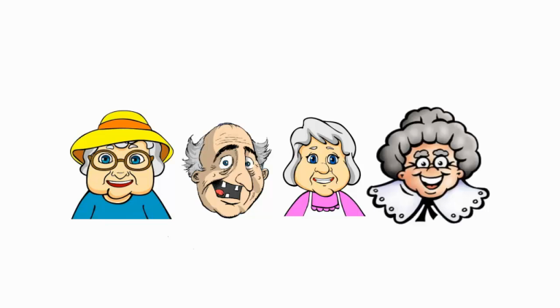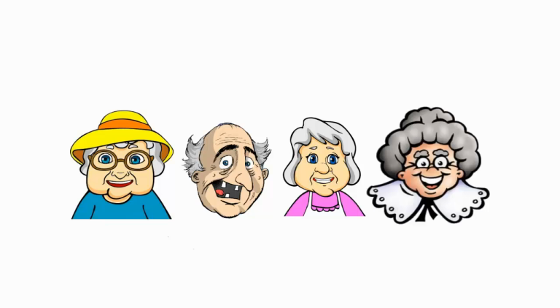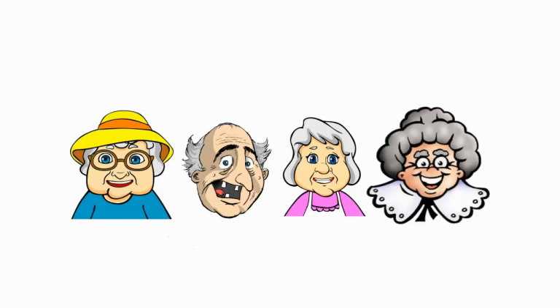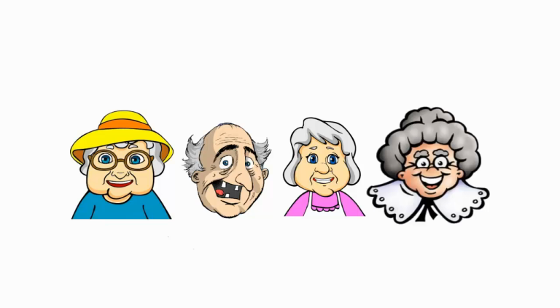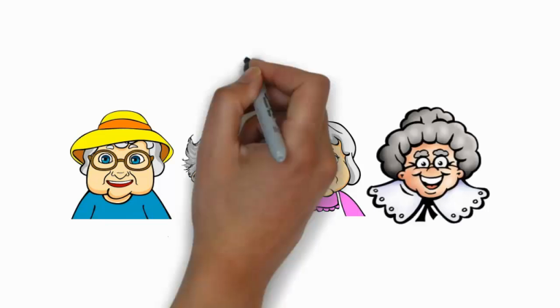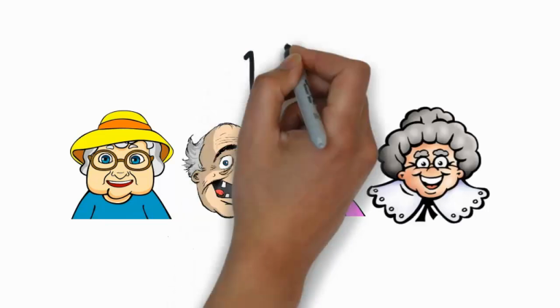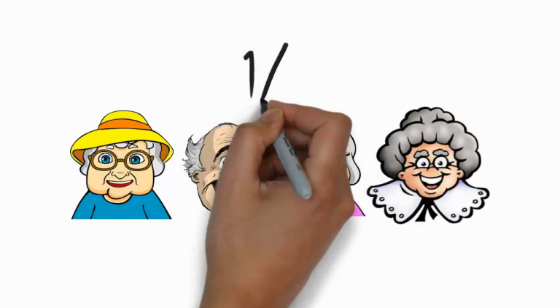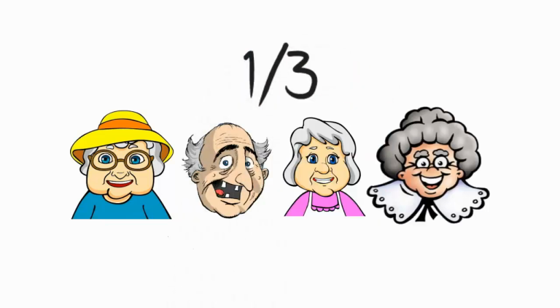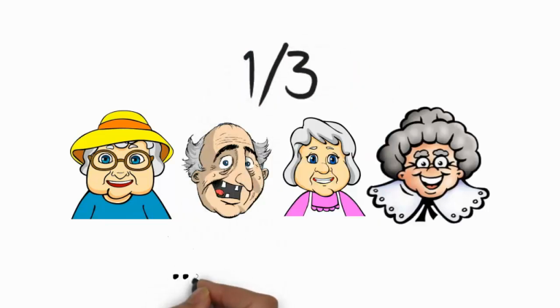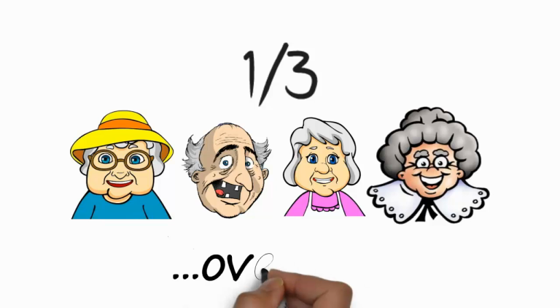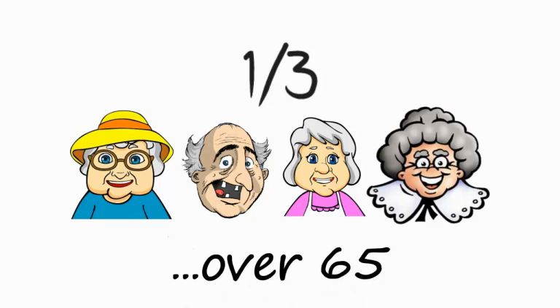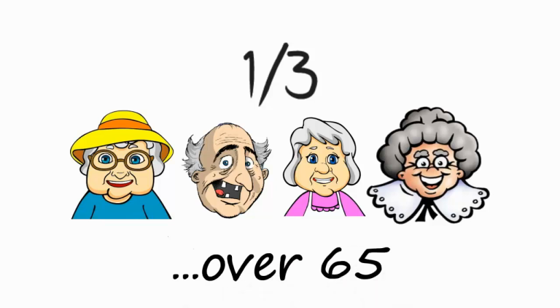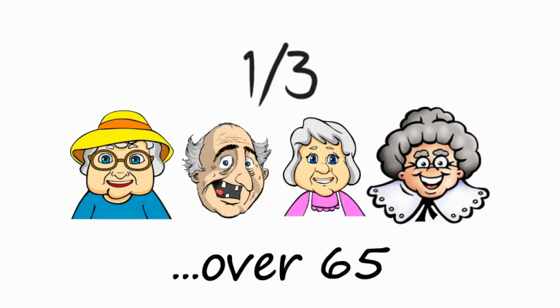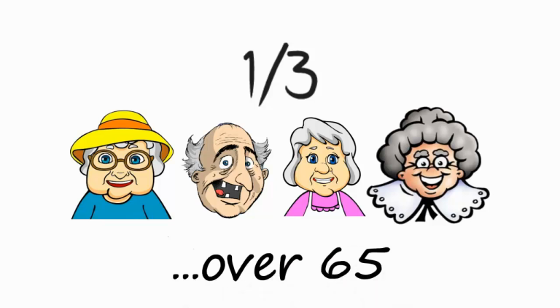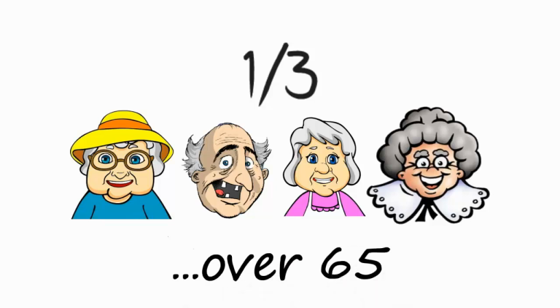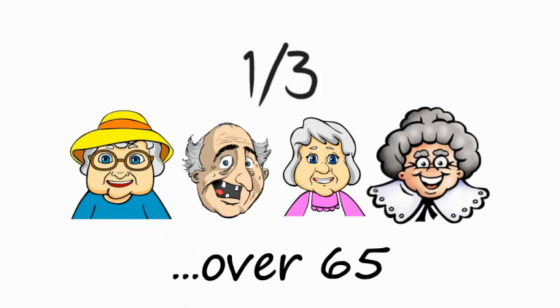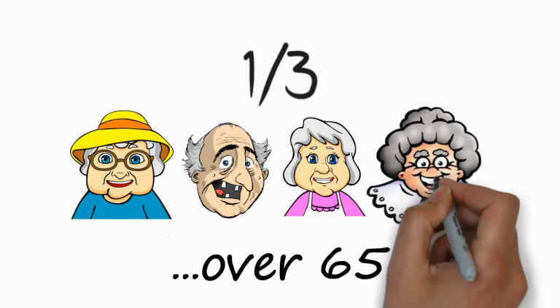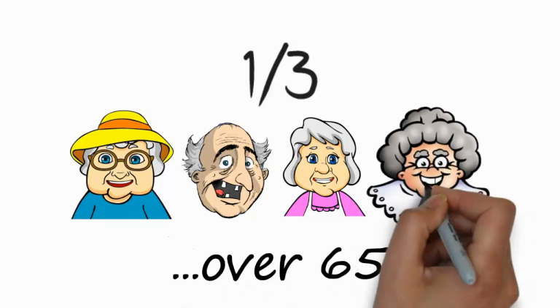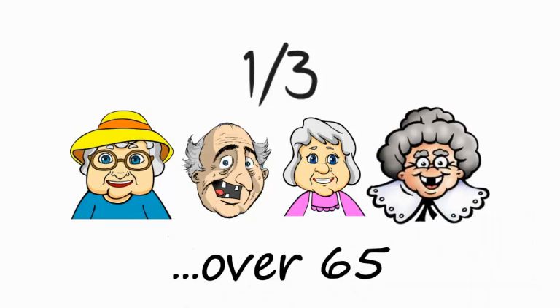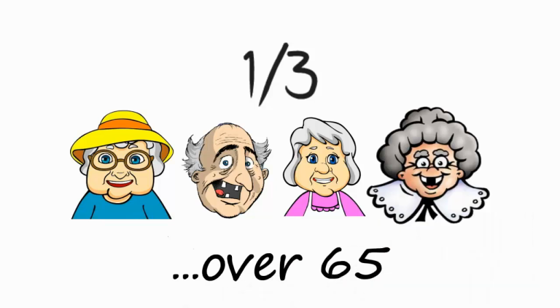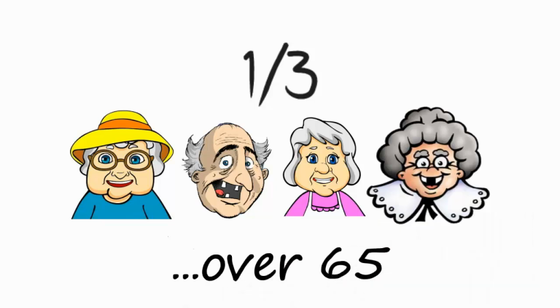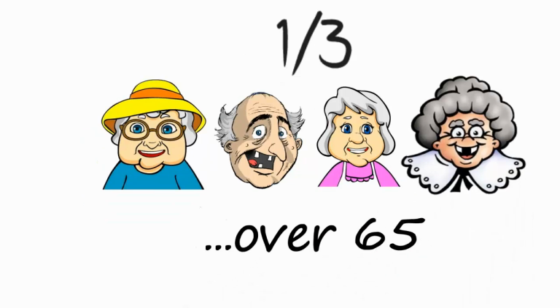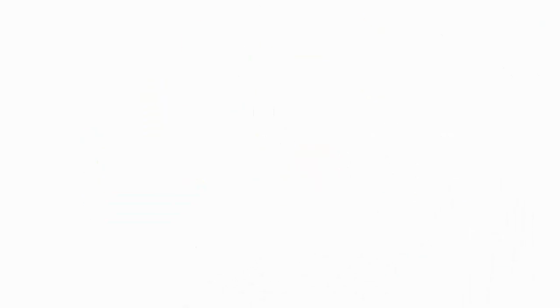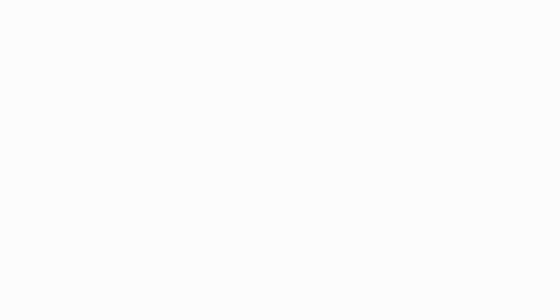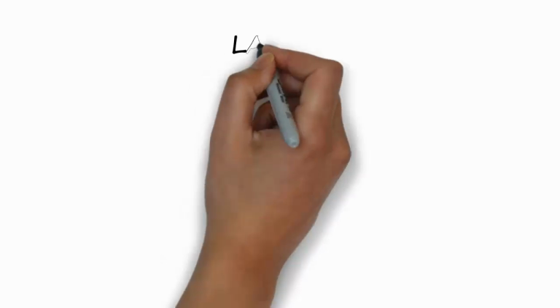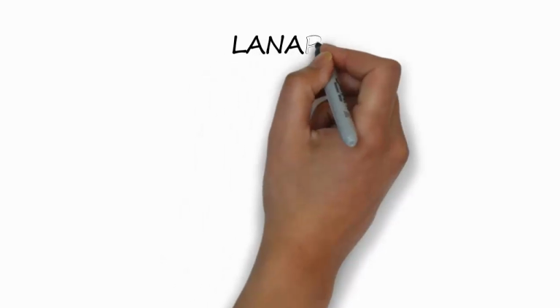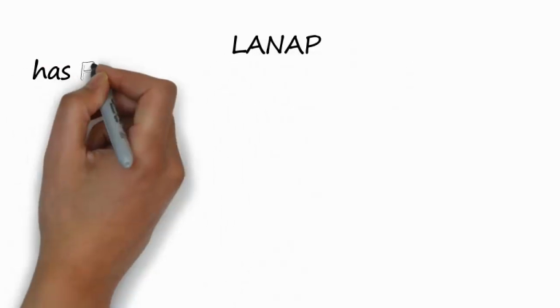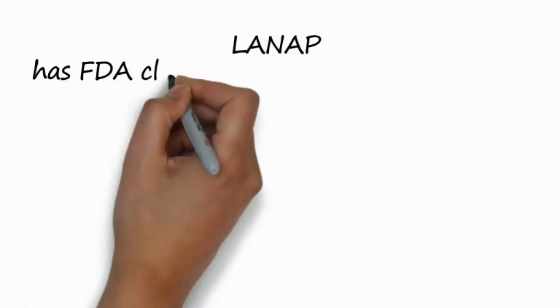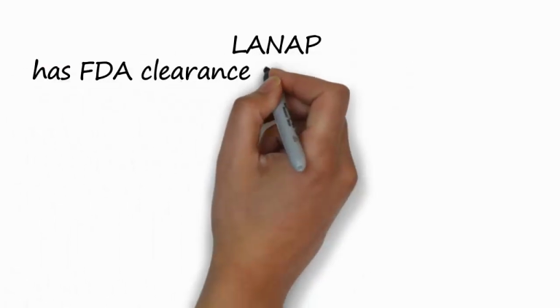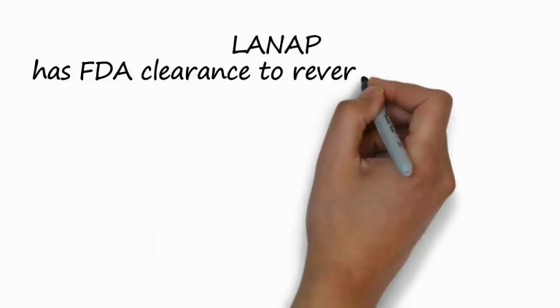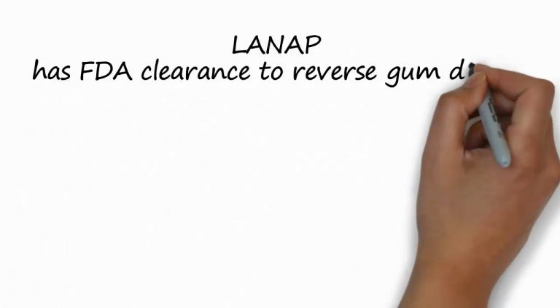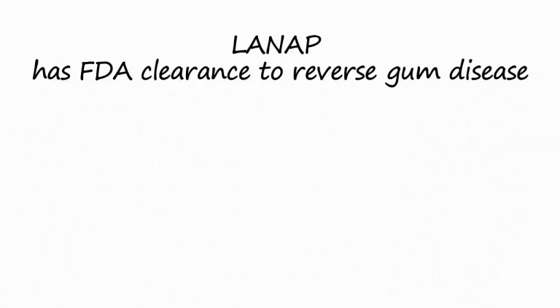Consider that in the United States, one-third of Americans over 65 have no teeth. Most of them lost their teeth to gum disease. LANAP has FDA clearance to reverse gum disease.